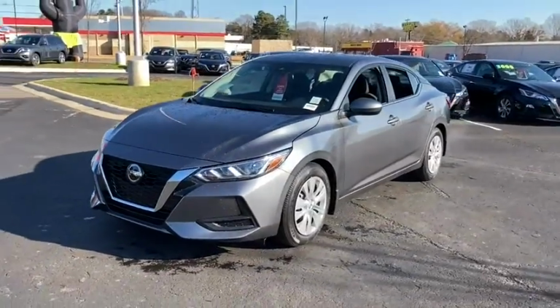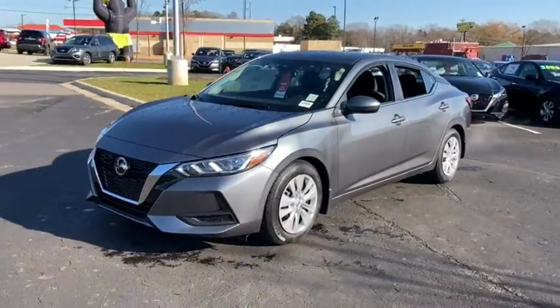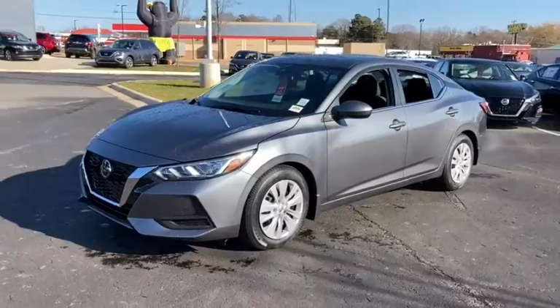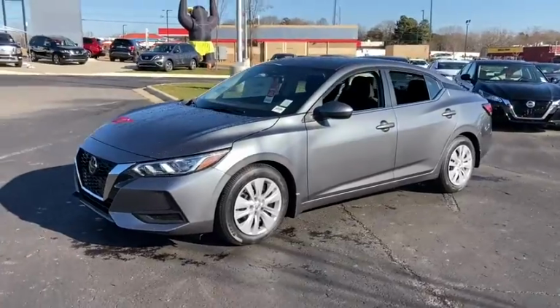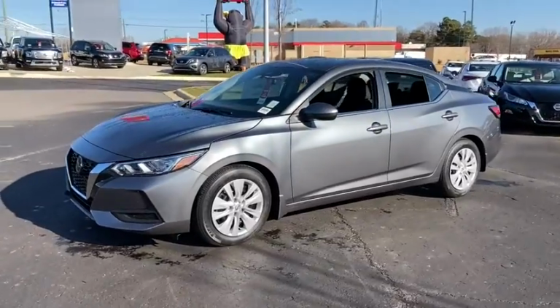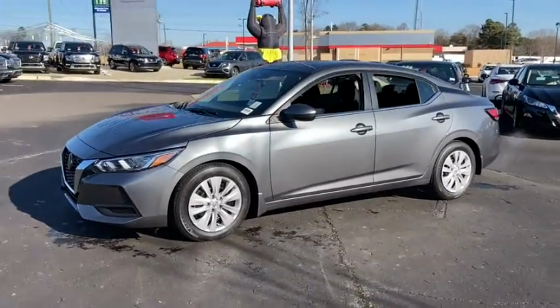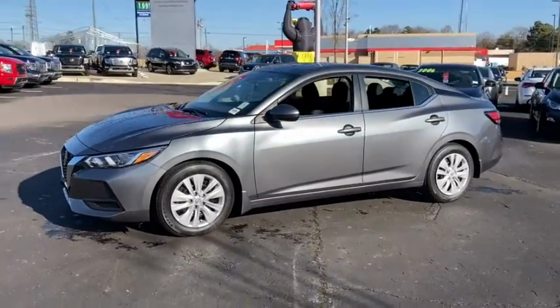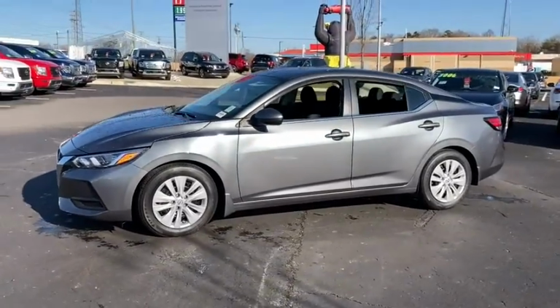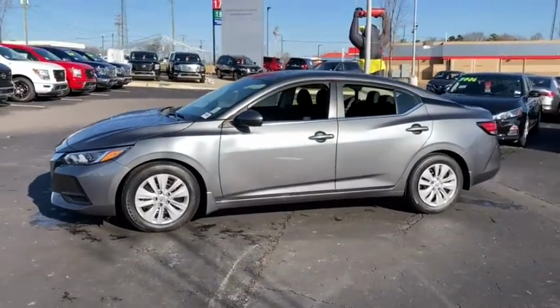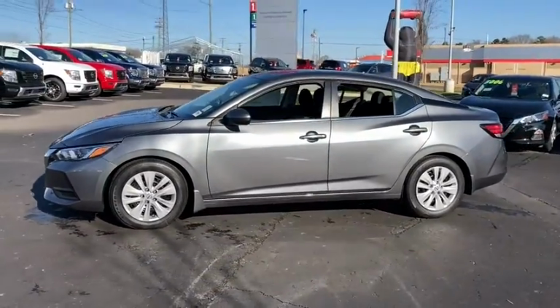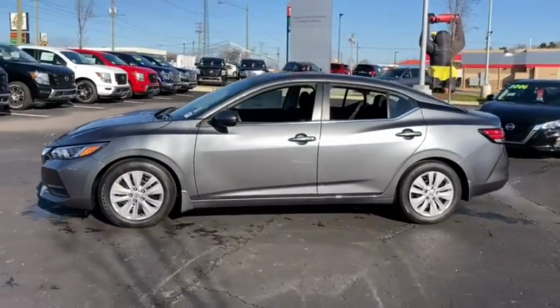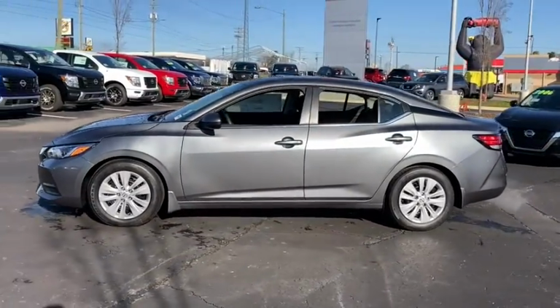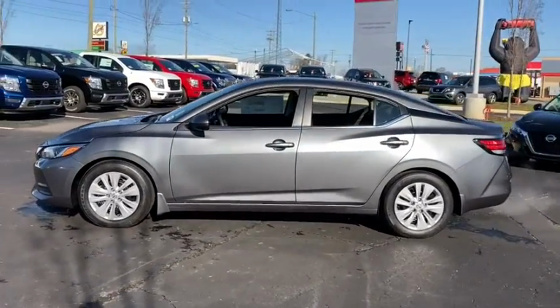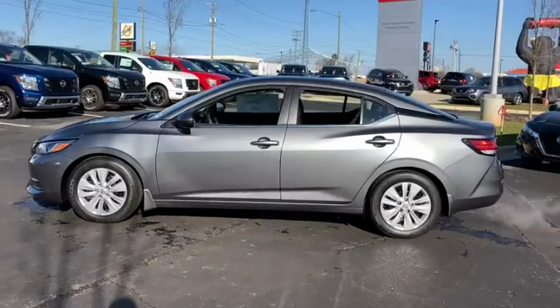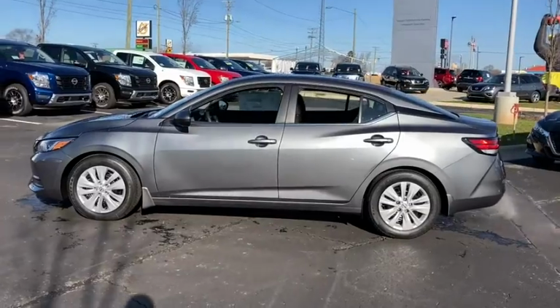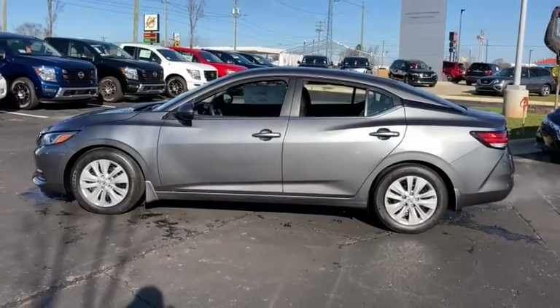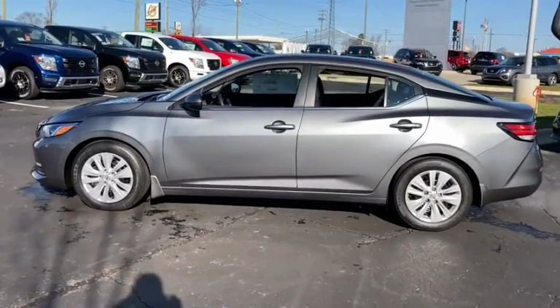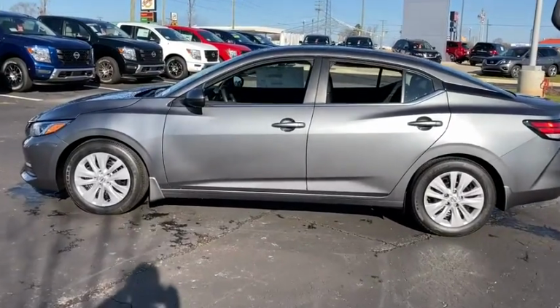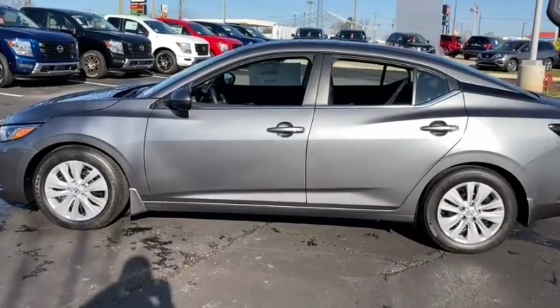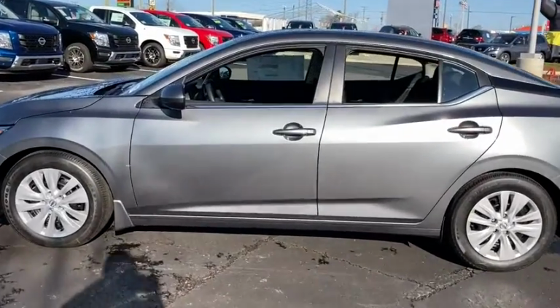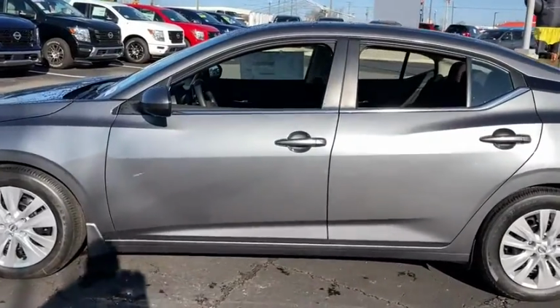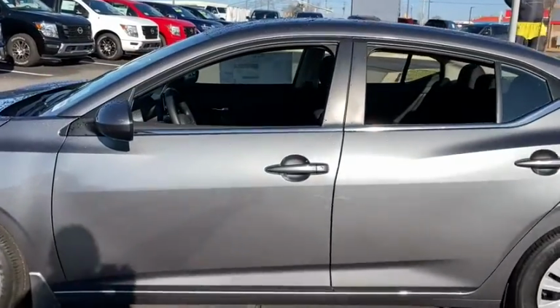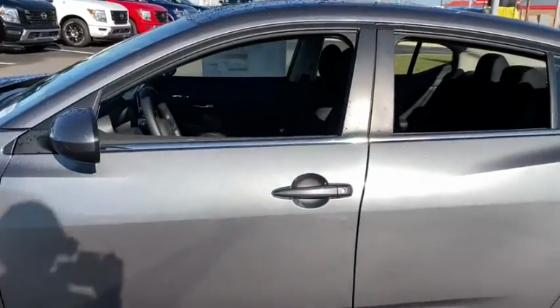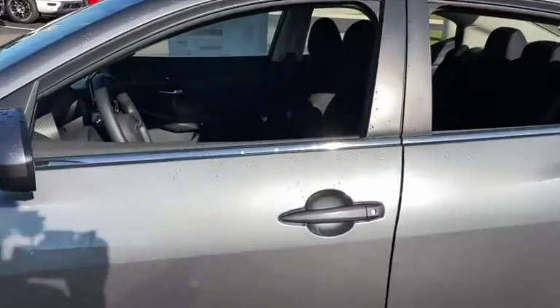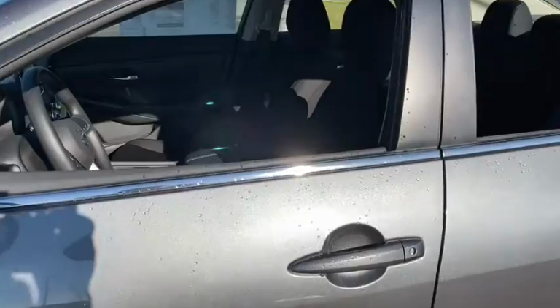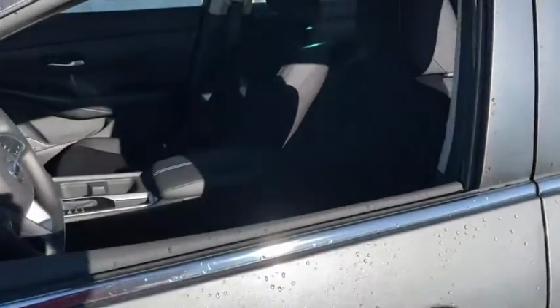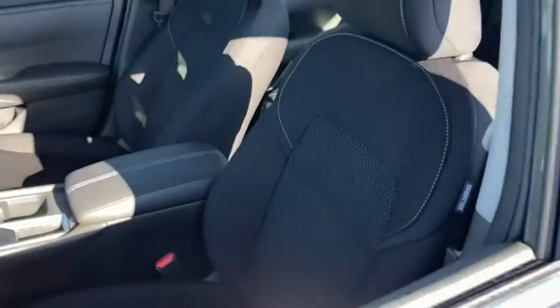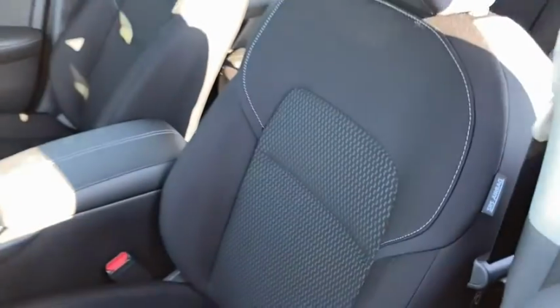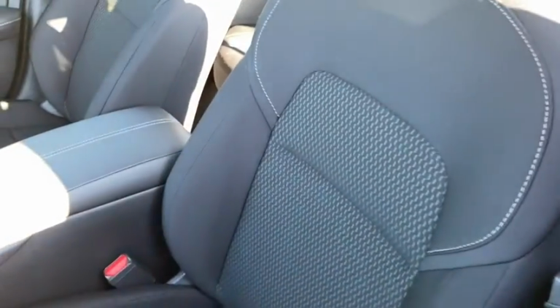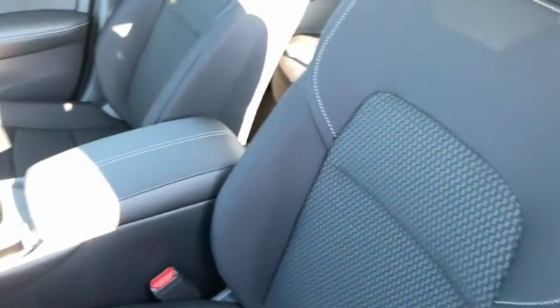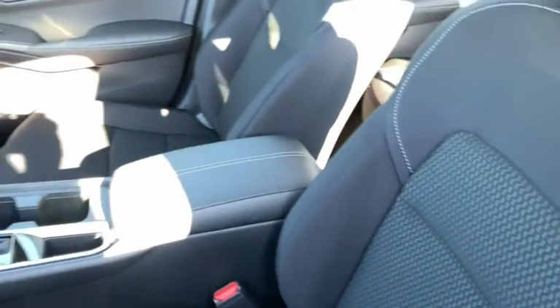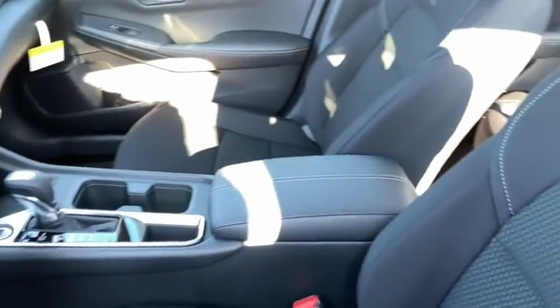This mid-size four-door with modern flare delivers a roomy interior with plenty of creature comforts and thoughtful storage solutions. A suite of standard driver assist safety tech and an unmistakably sporty ride. These are just some of the great options this vehicle comes with.